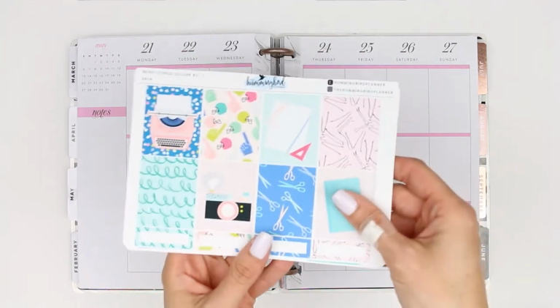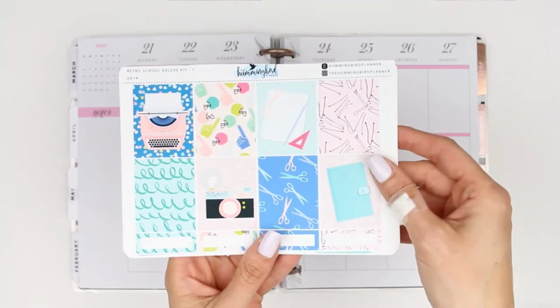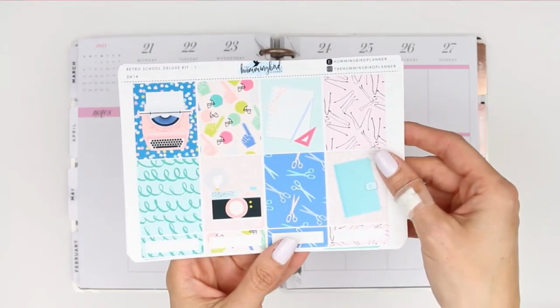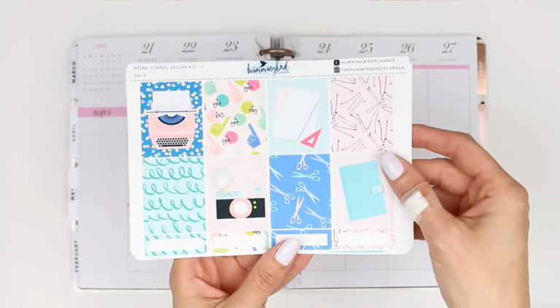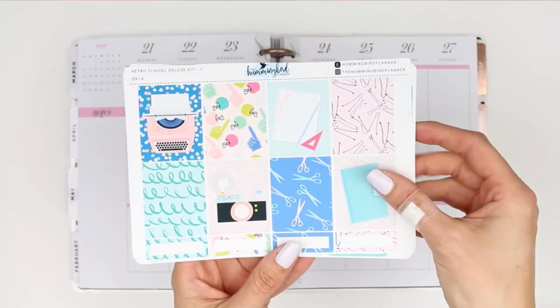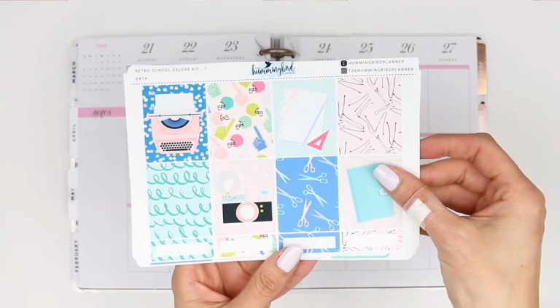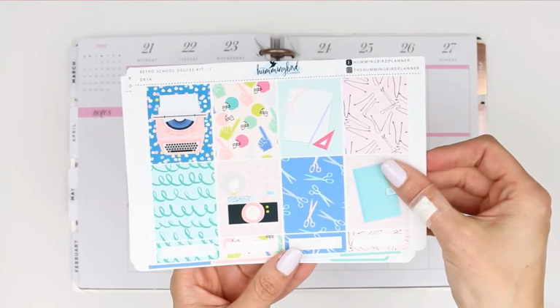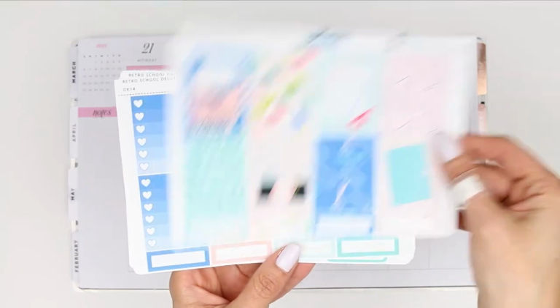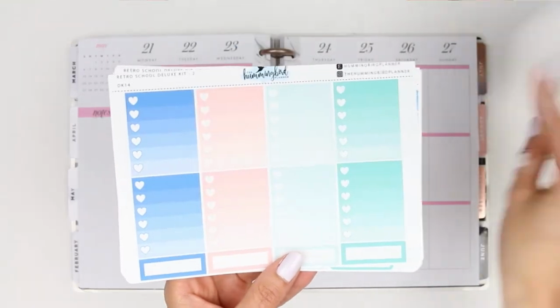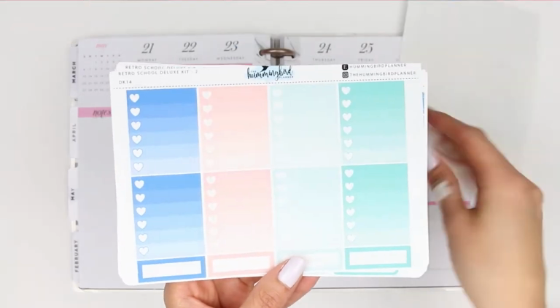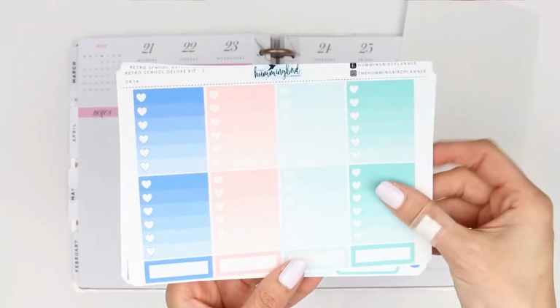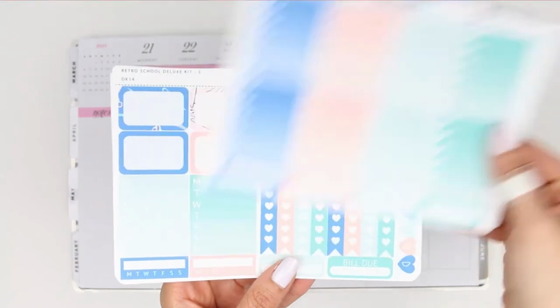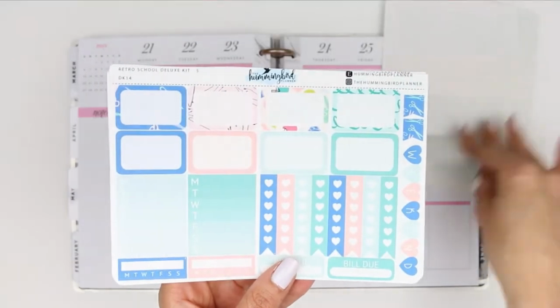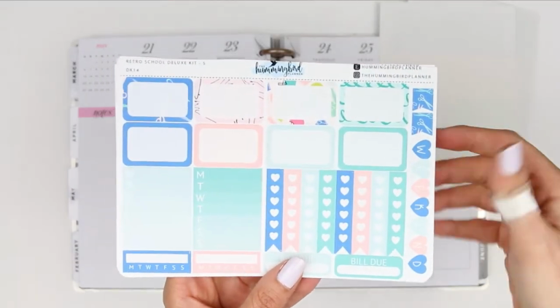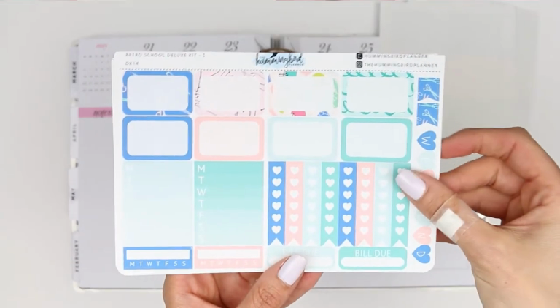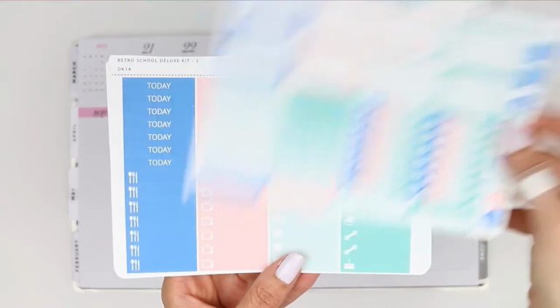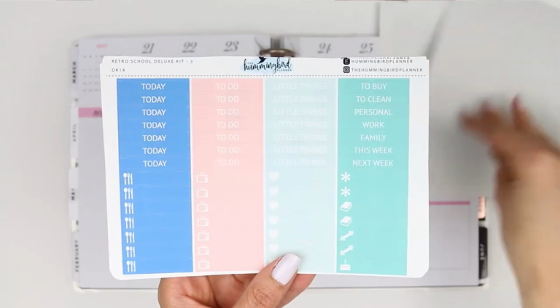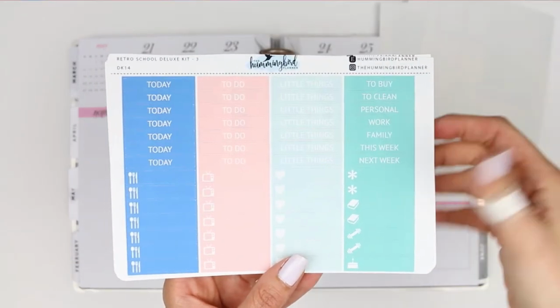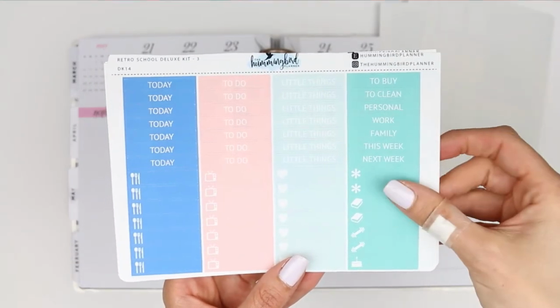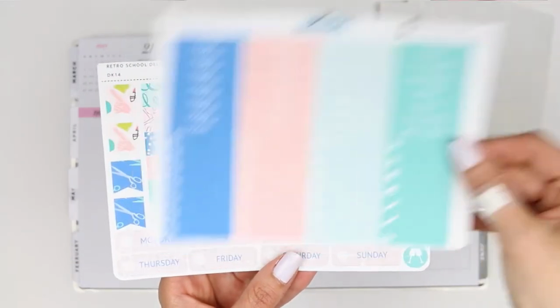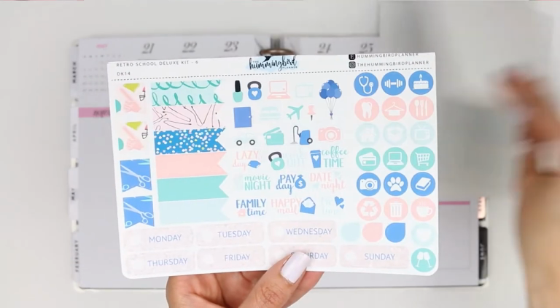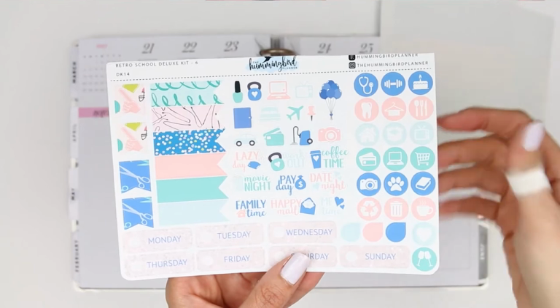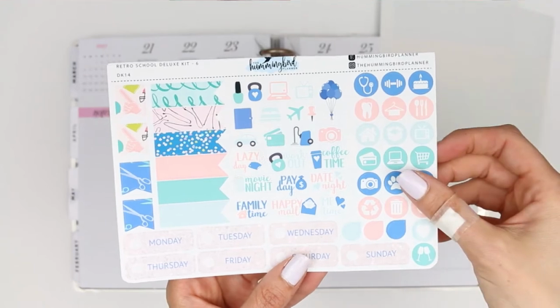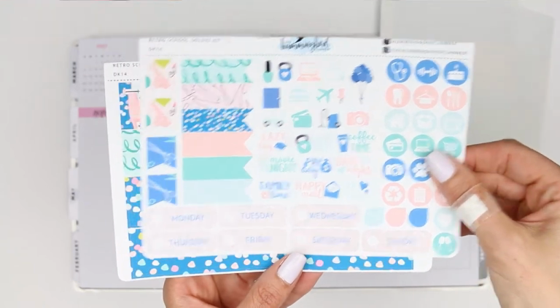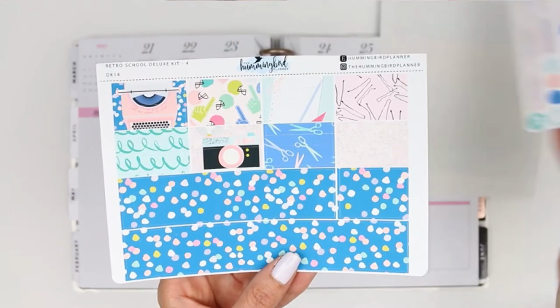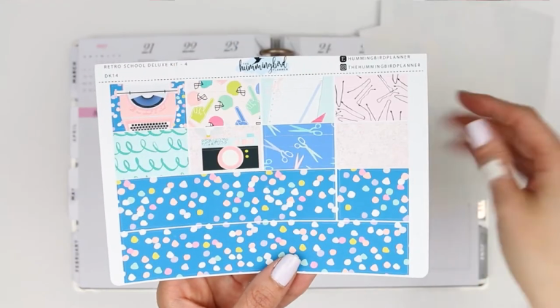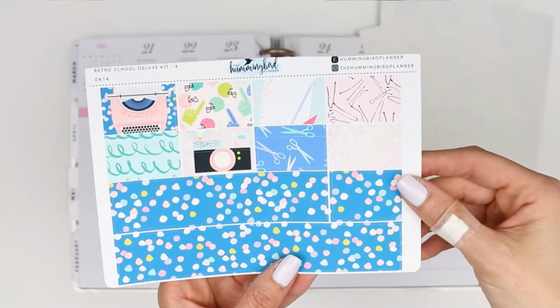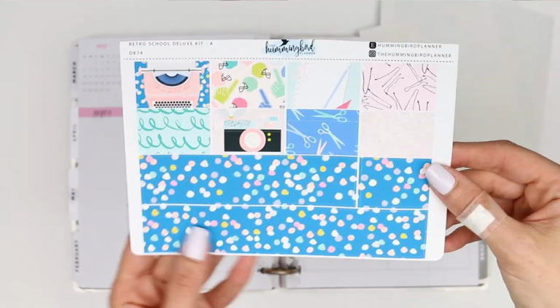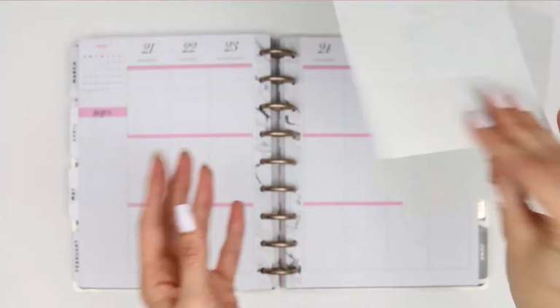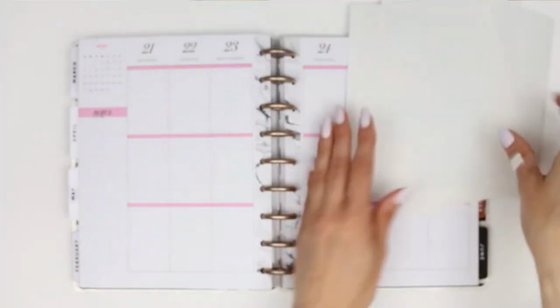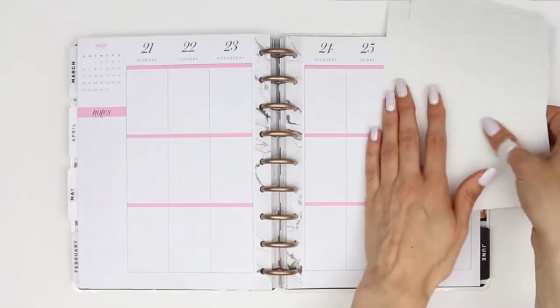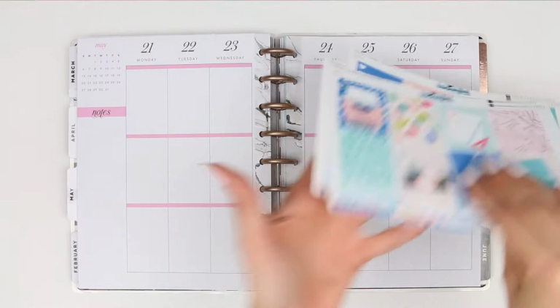So this week I'm using a kit from The Hummingbird Planner. I haven't used one of her kits before. You can find her on Etsy and I'll leave her link down in the description box. This was called The Retro School and it was a deluxe kit. I wasn't keen on the washi so I decided not to include it in this week's spread.